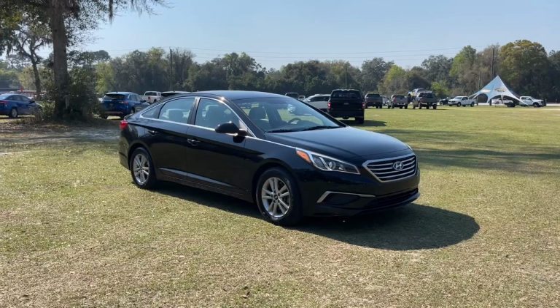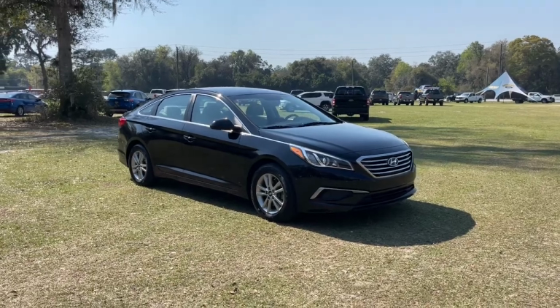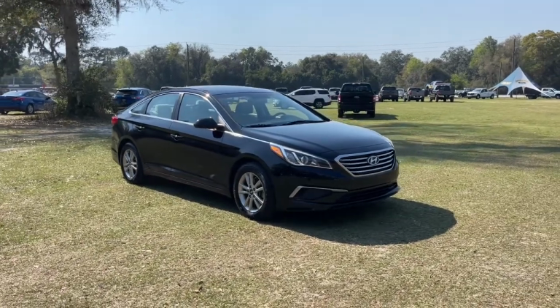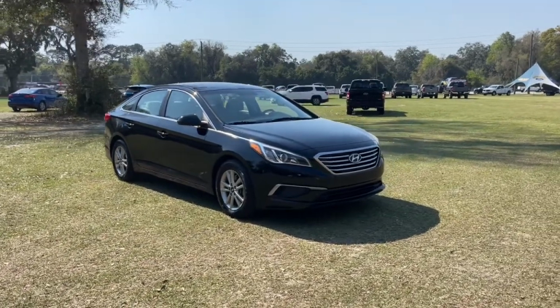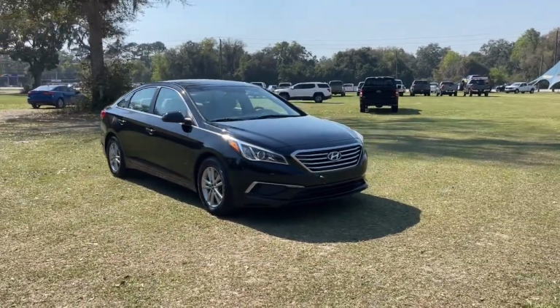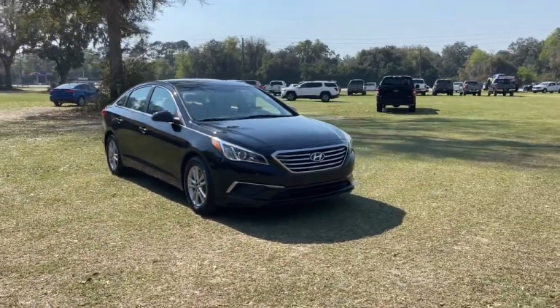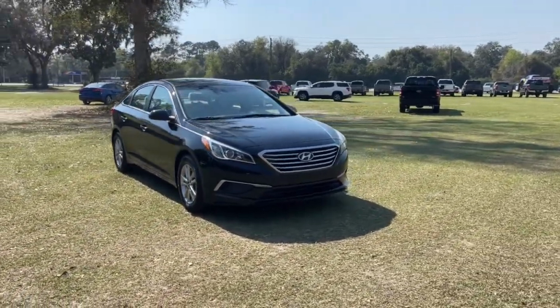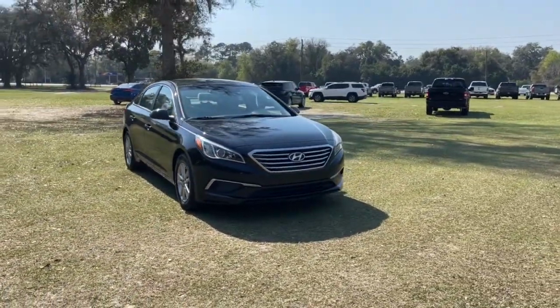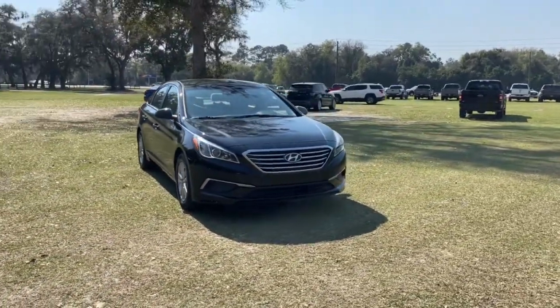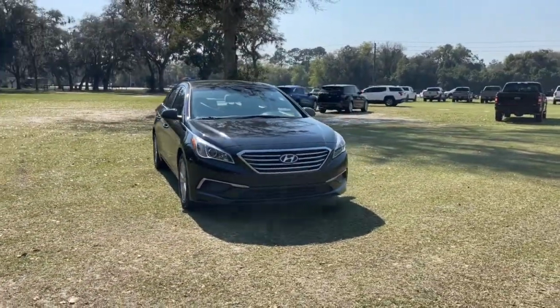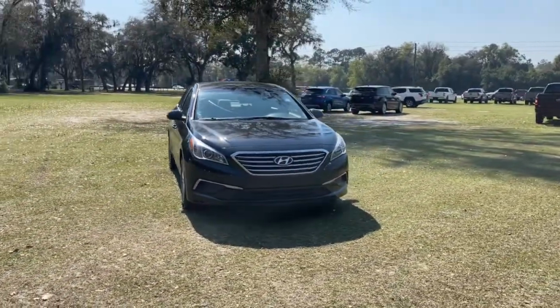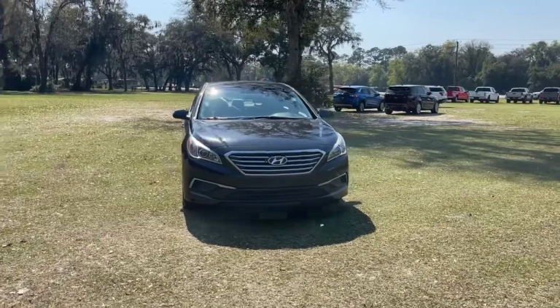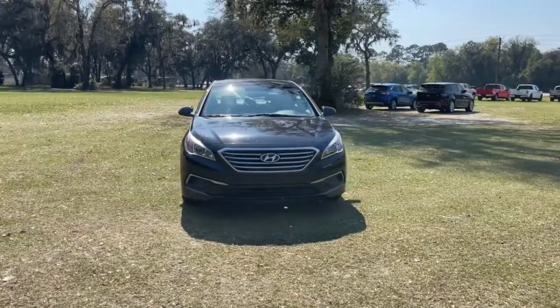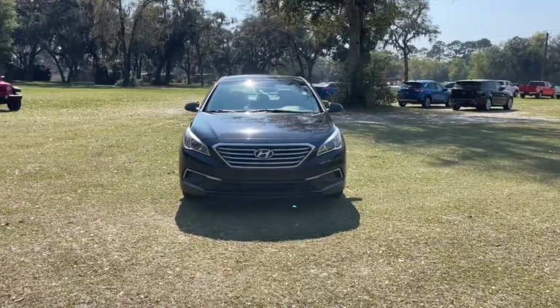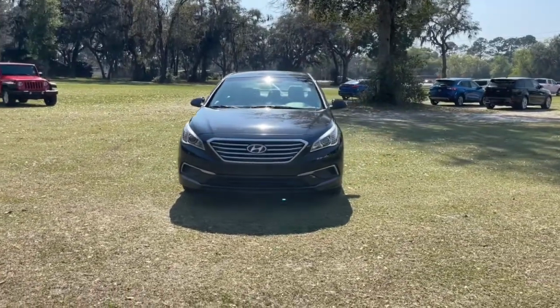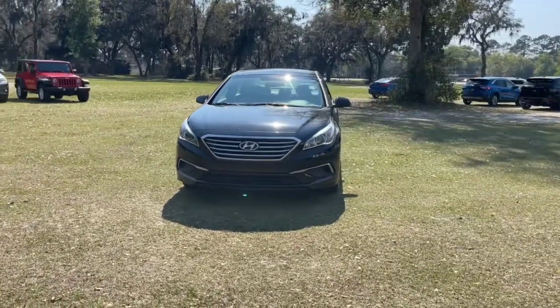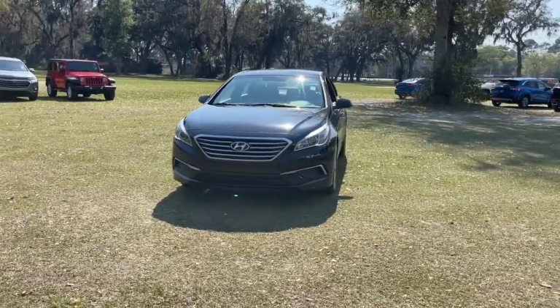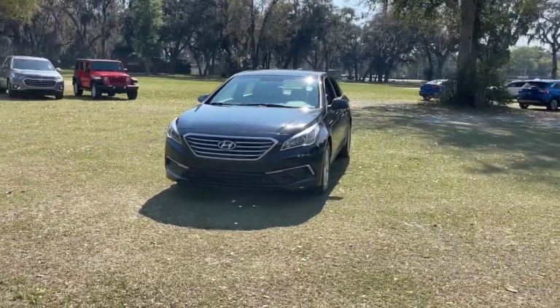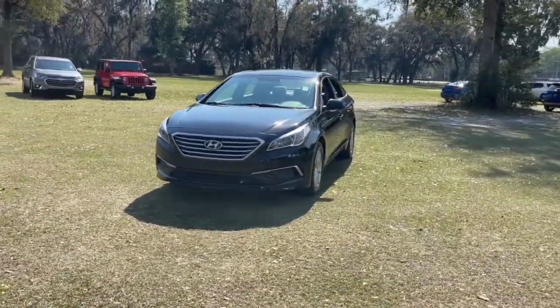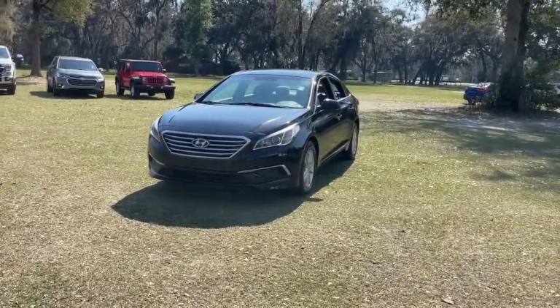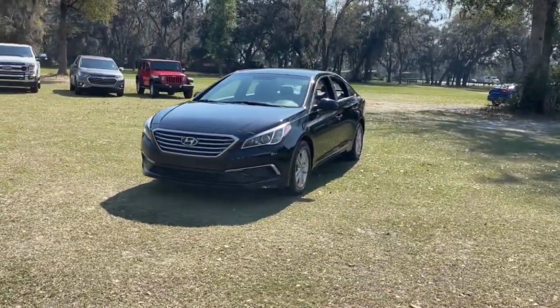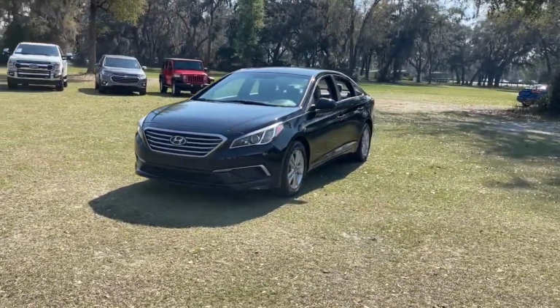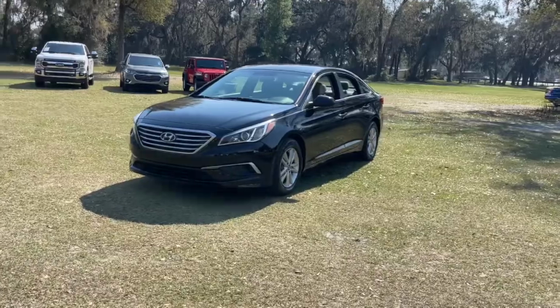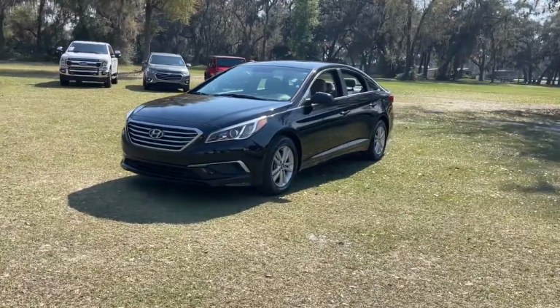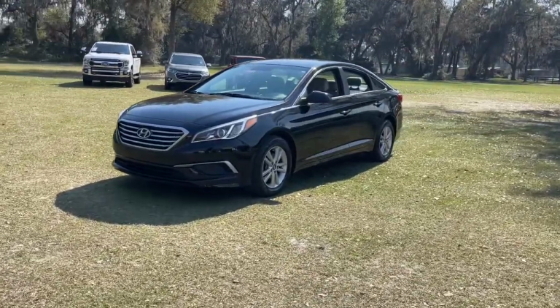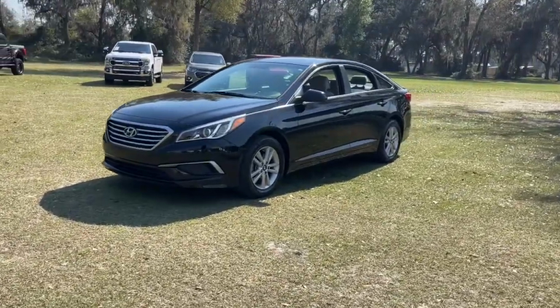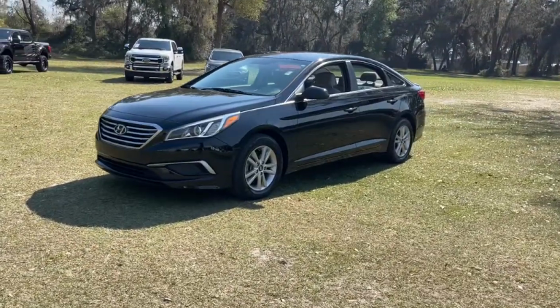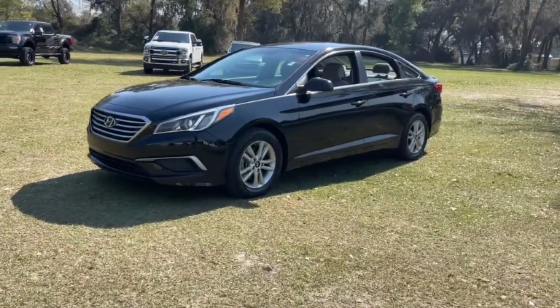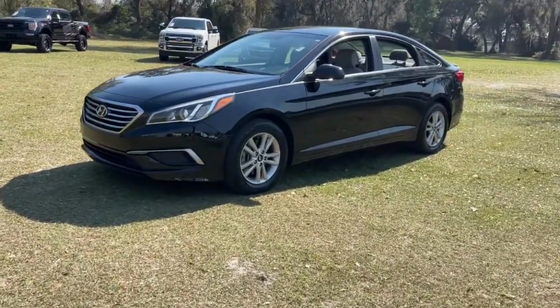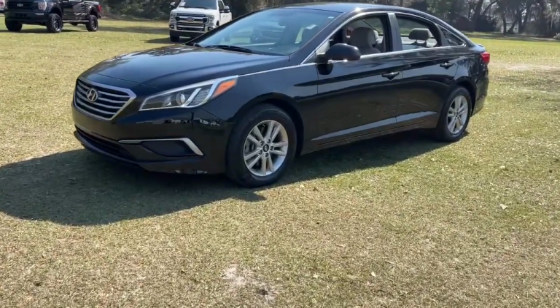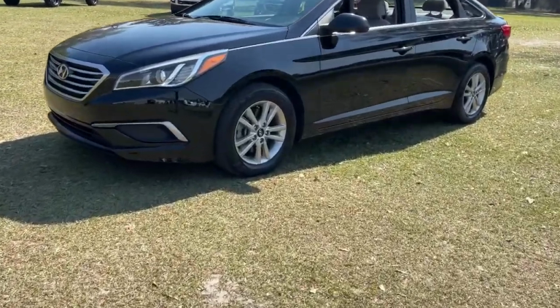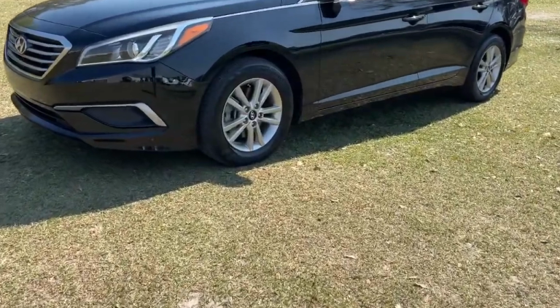Get acquainted with the 2017 Hyundai Sonata. This vehicle is an outstanding buy with fewer than 25,000 miles on the odometer. This well-built, stylish Sonata delivers the best in family sedan comfort.